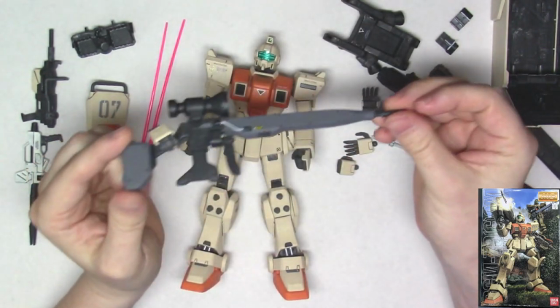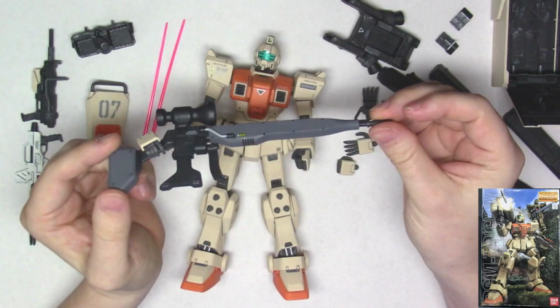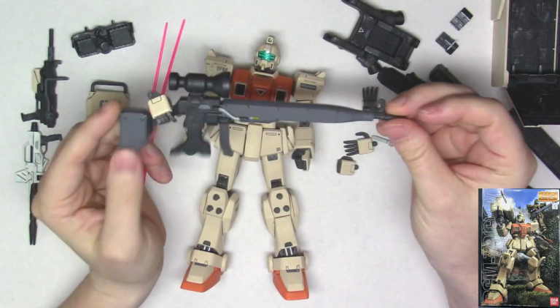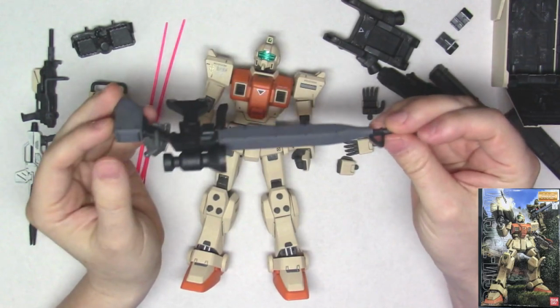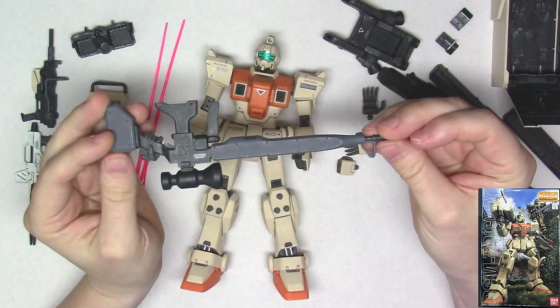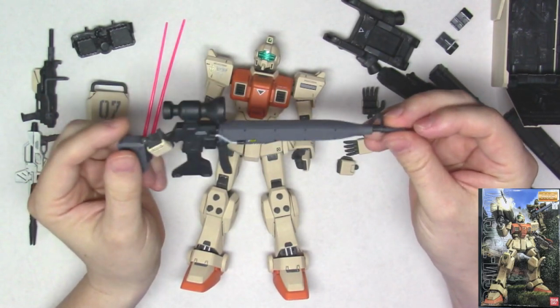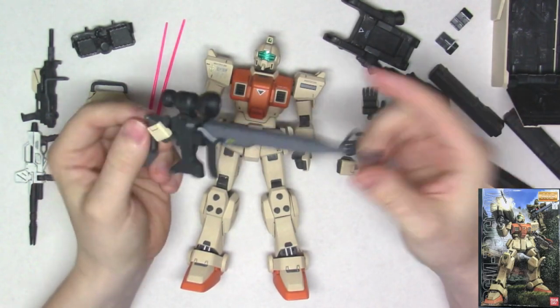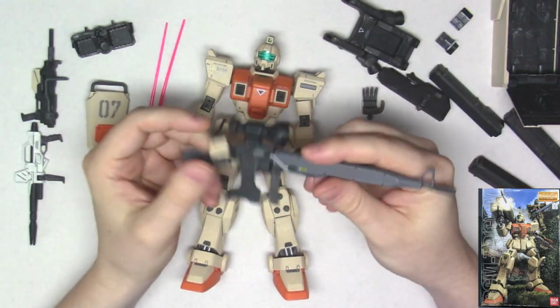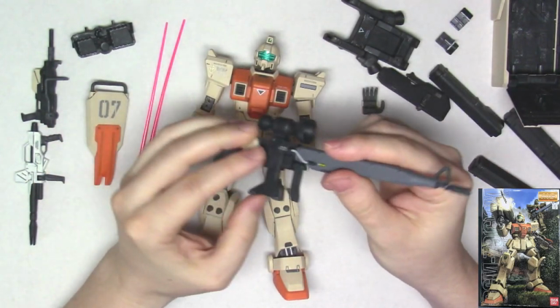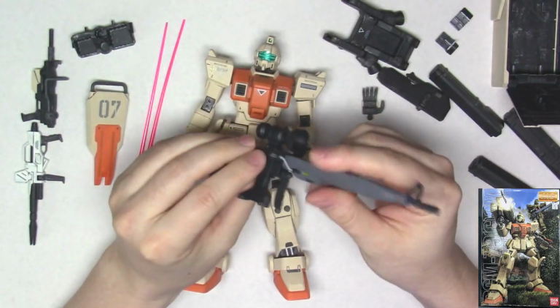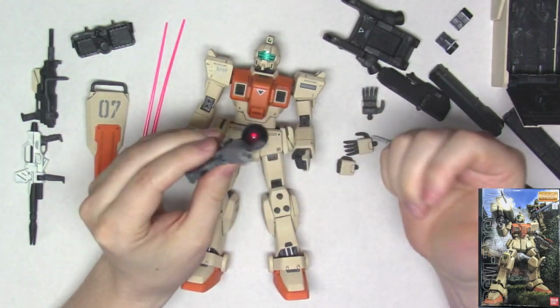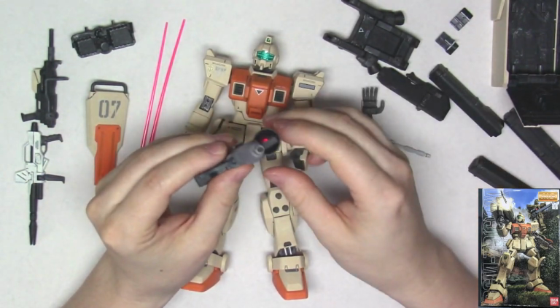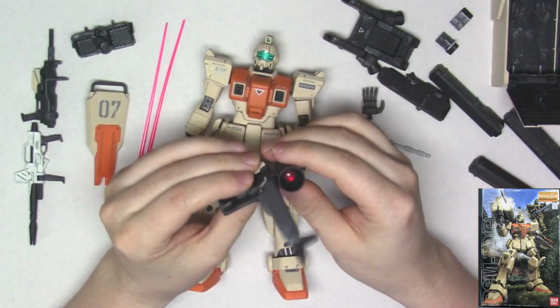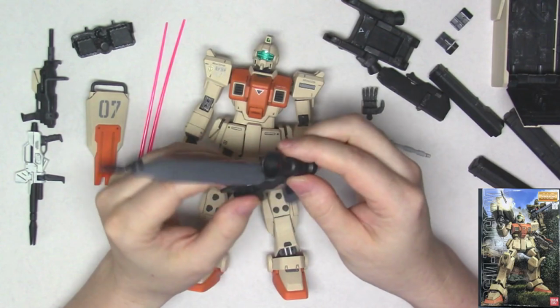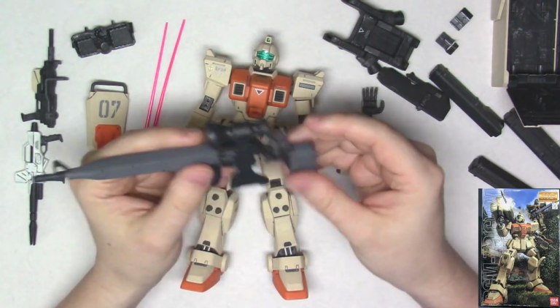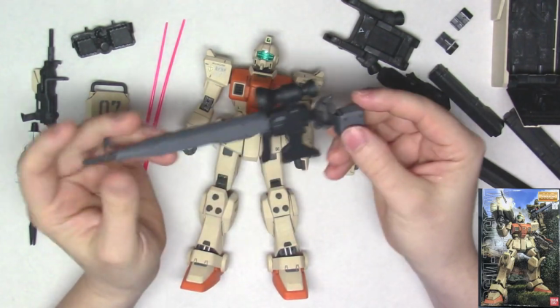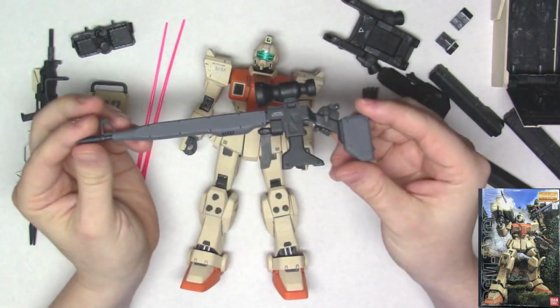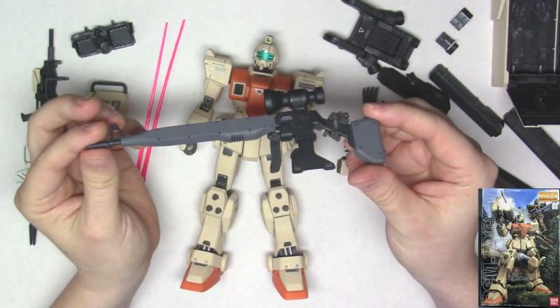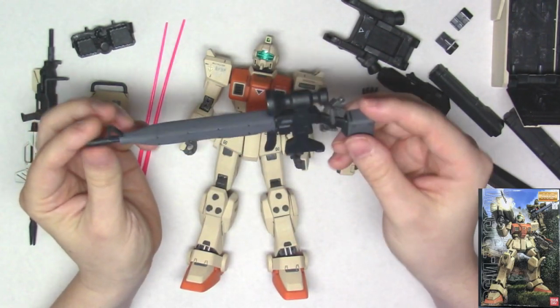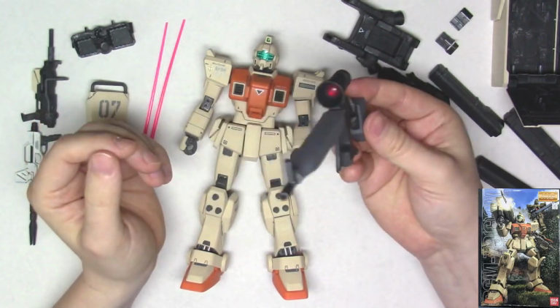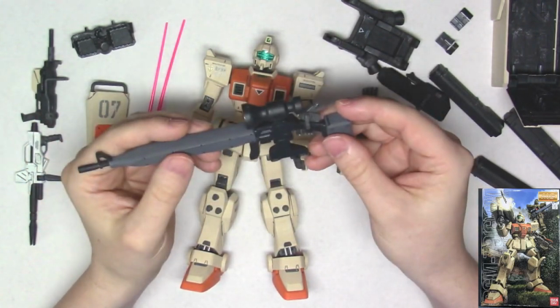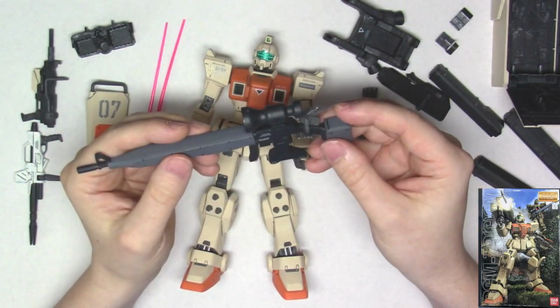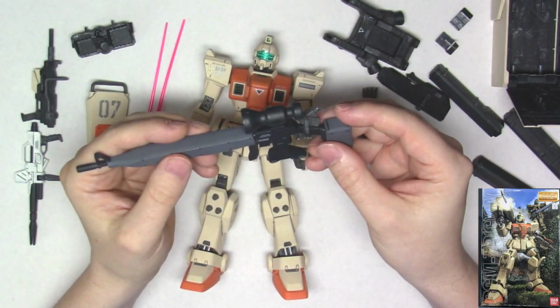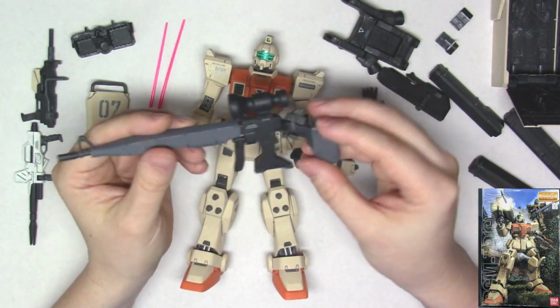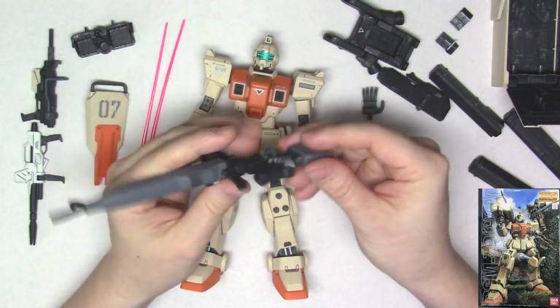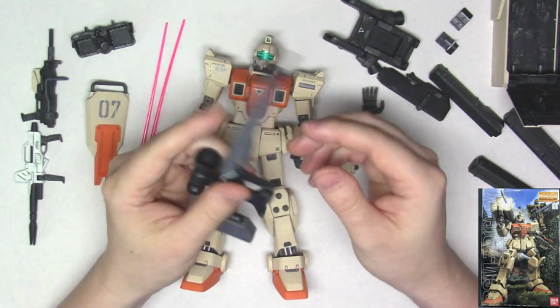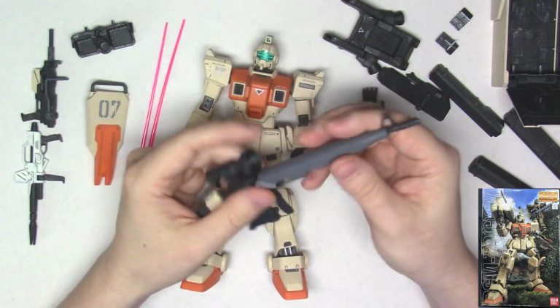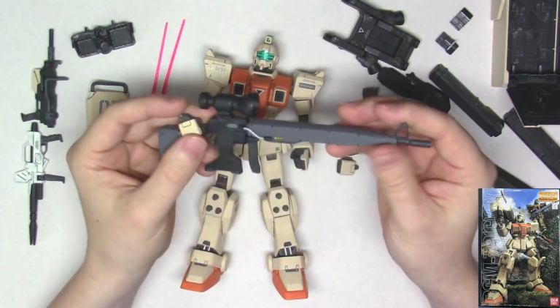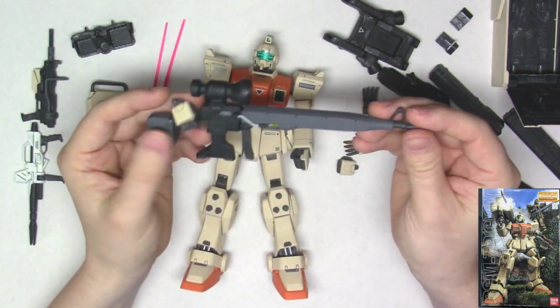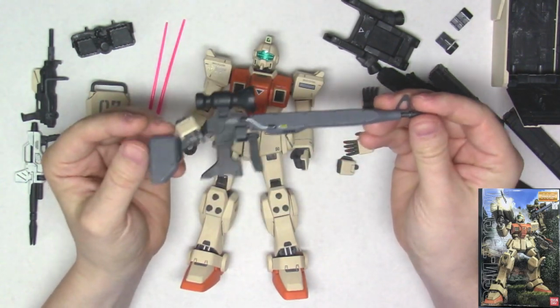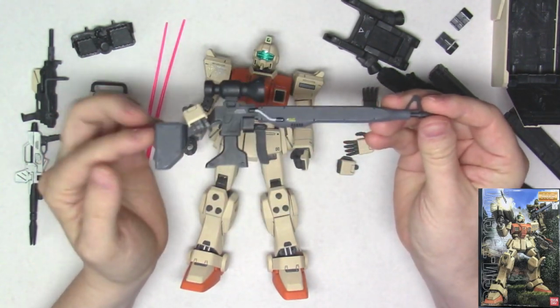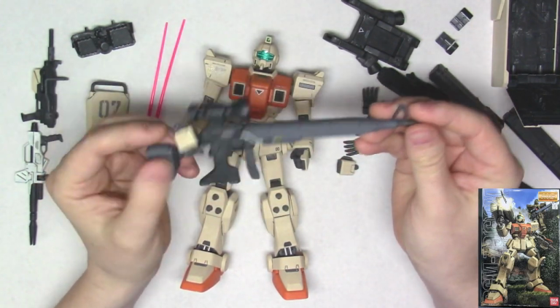This is a really nice weapon — I like this. I have posted this on my GM Sniper 2 before; you can actually put this on that kit if you want something different. The White Dingo P-Bandai version comes with this too.